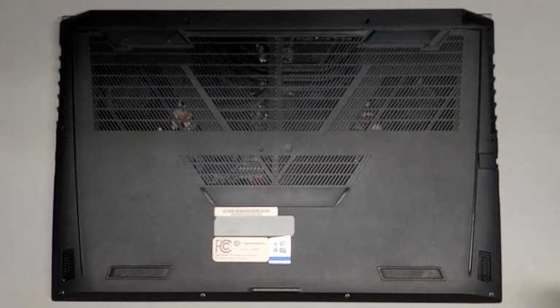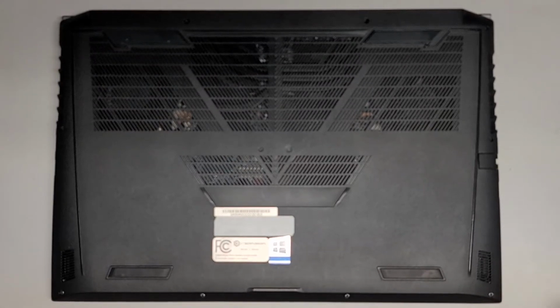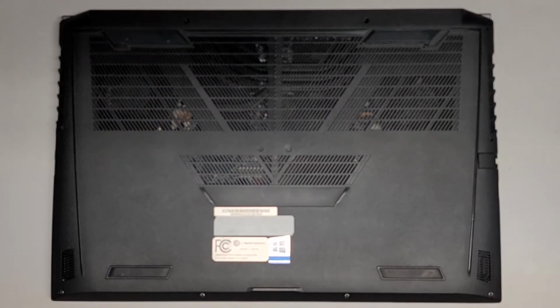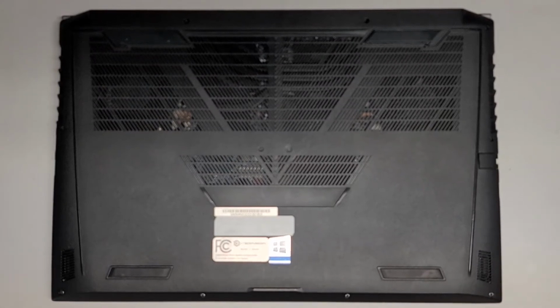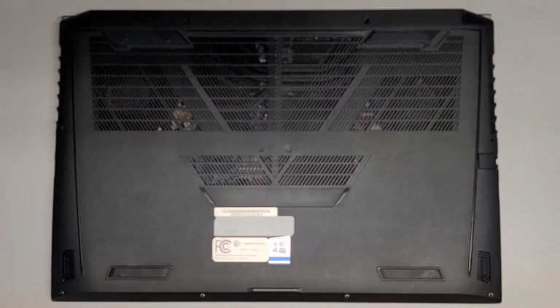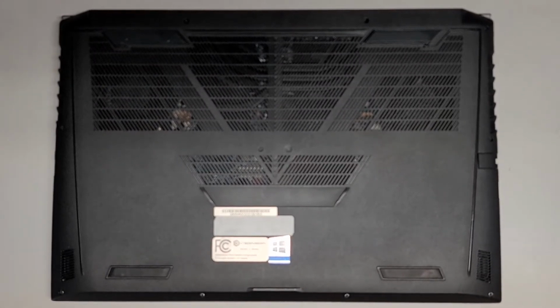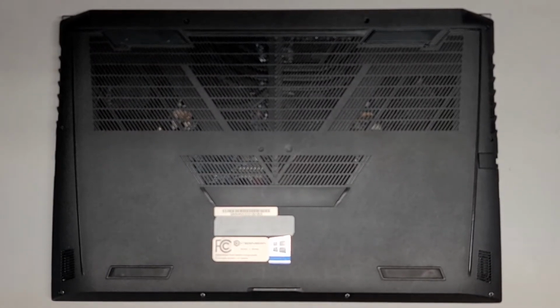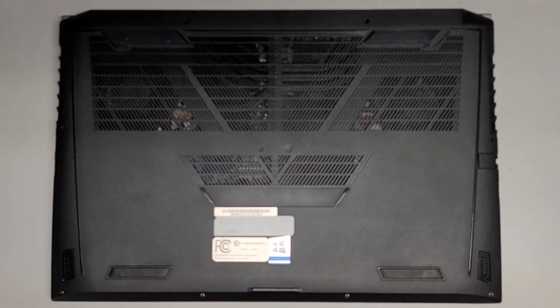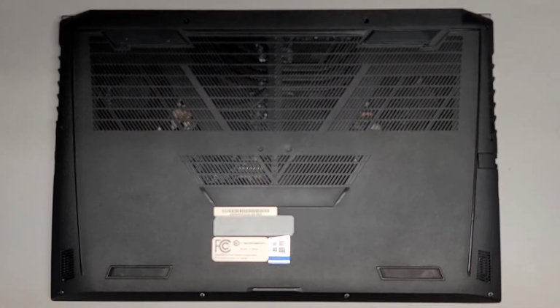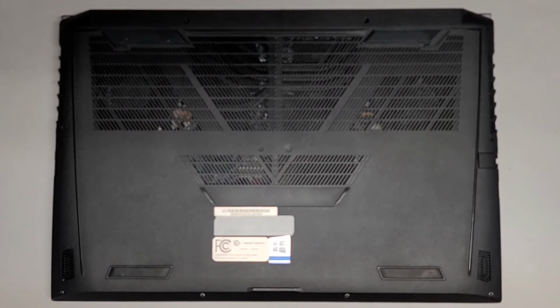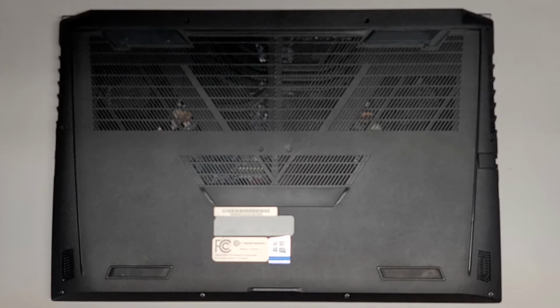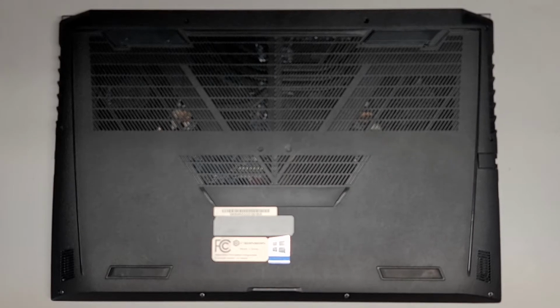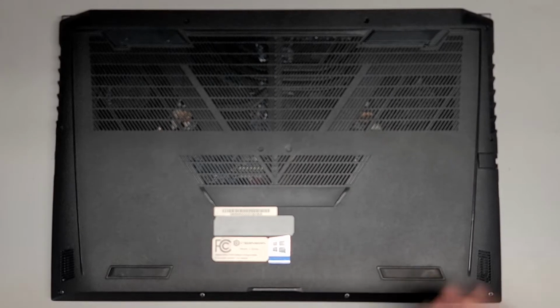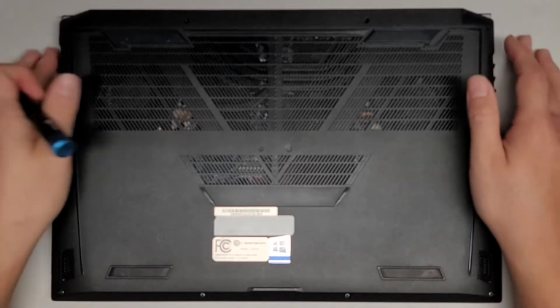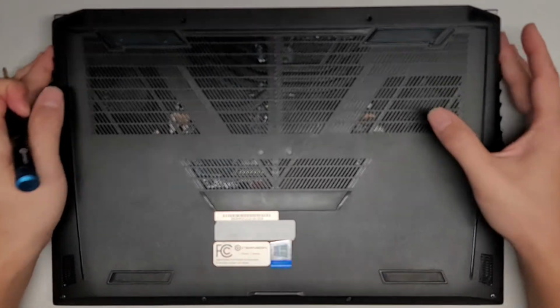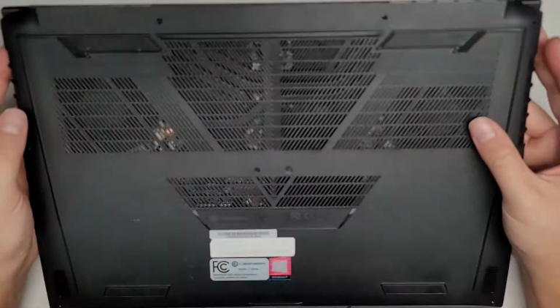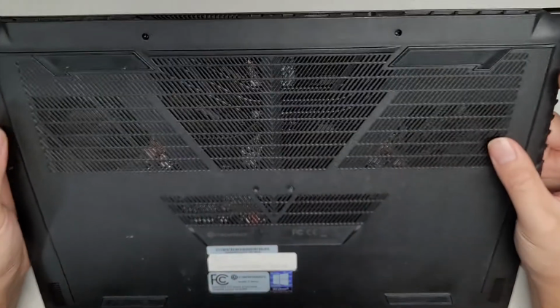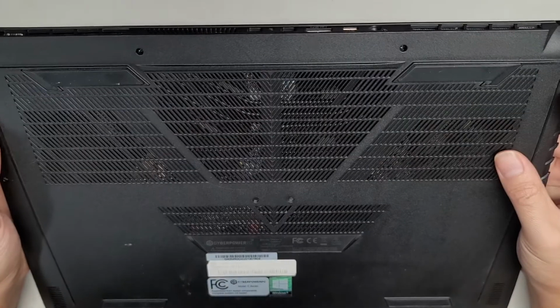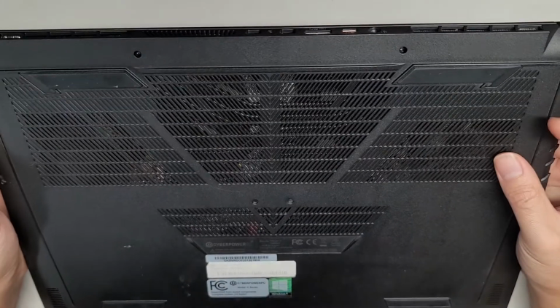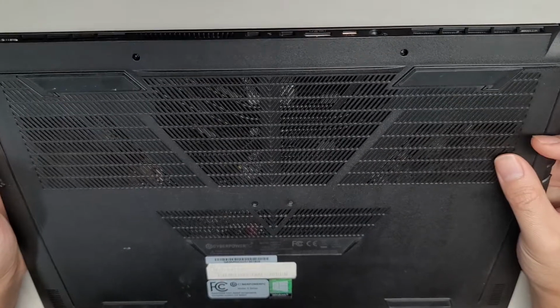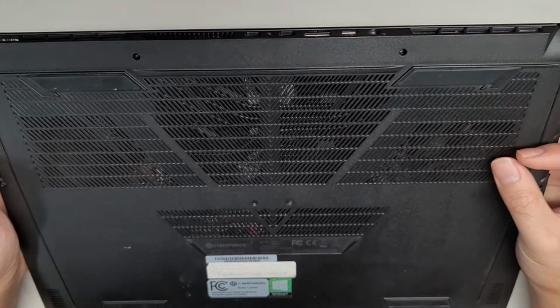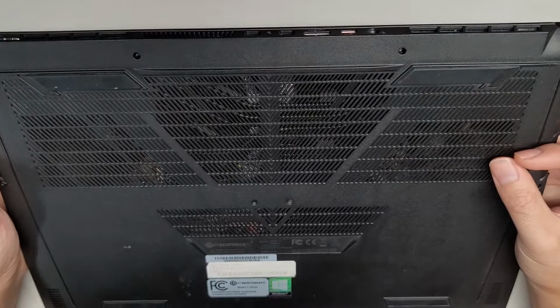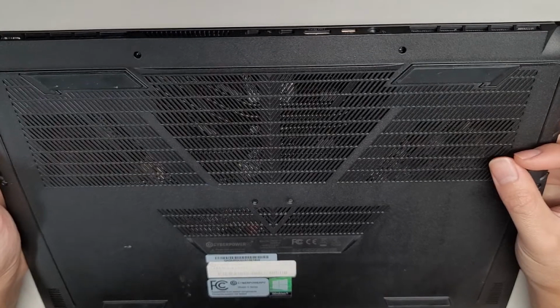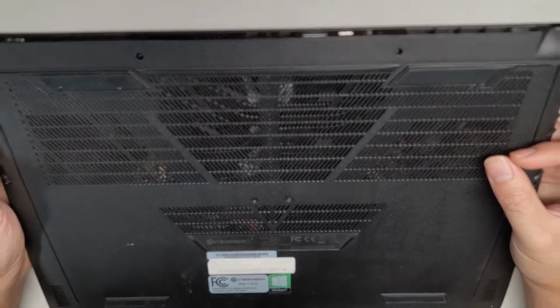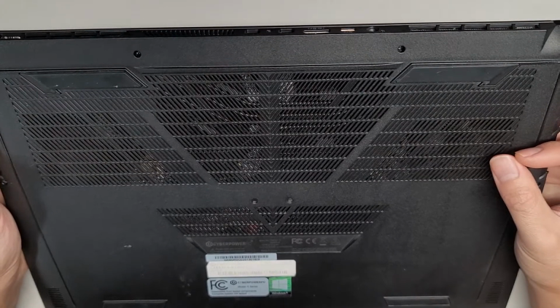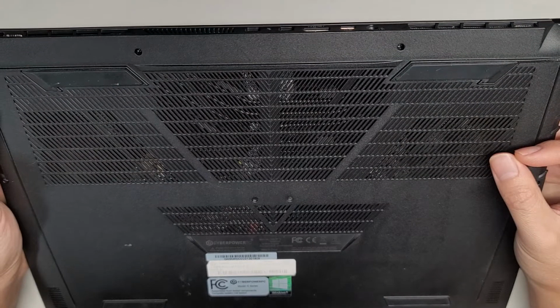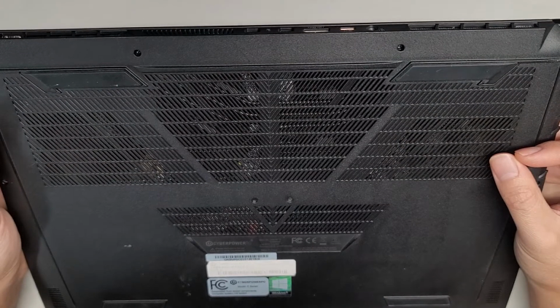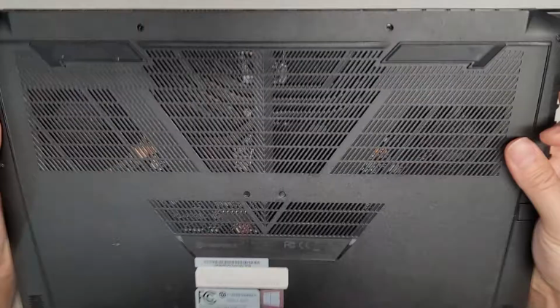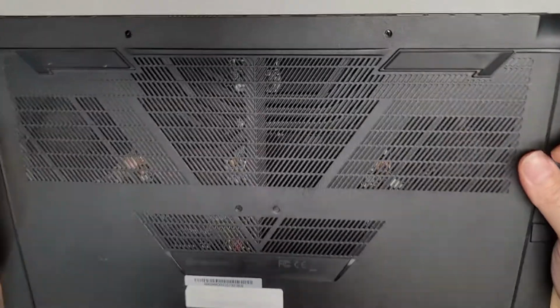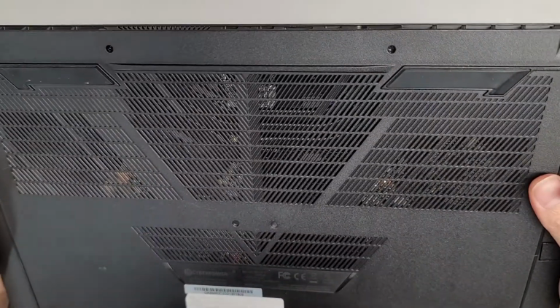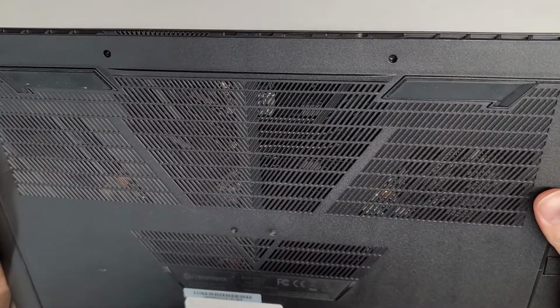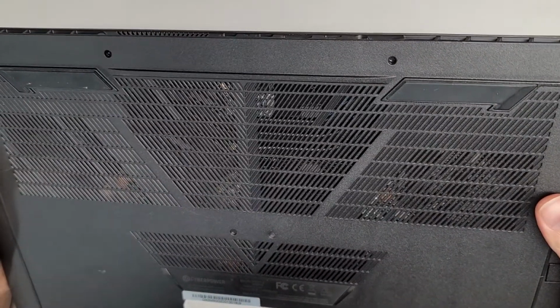I'm going to be showing how to open up and disassemble the CyberPower PC model C series. The other model number here is Tracer IV GK5MR0O.